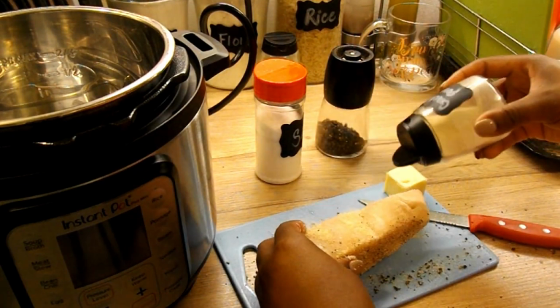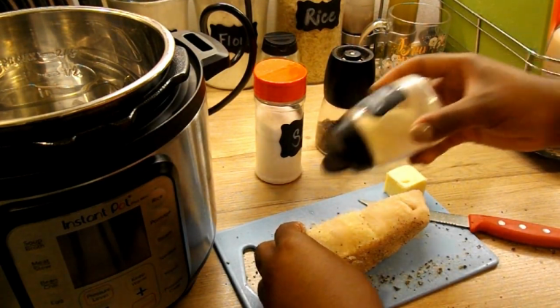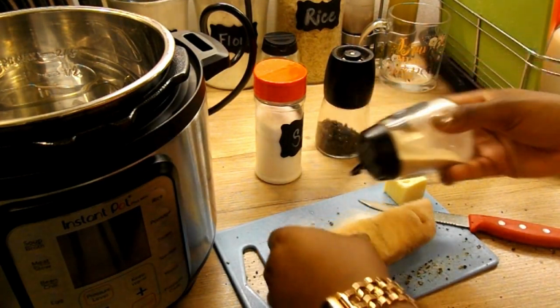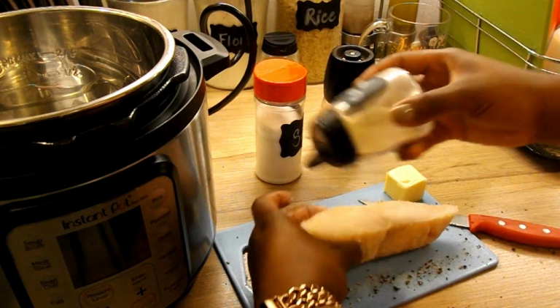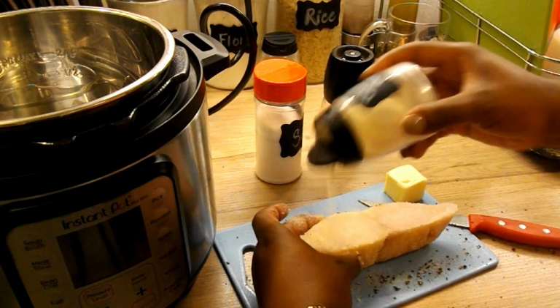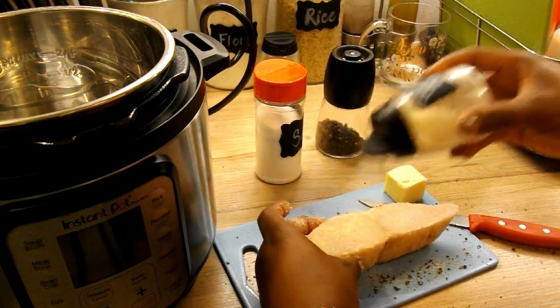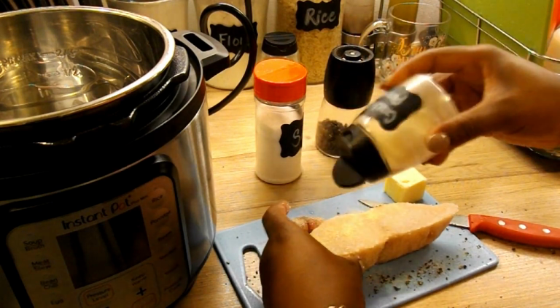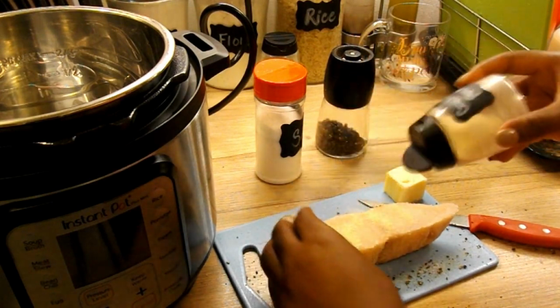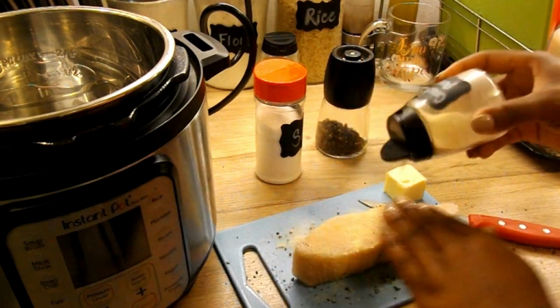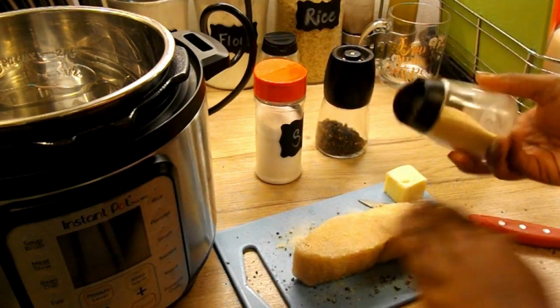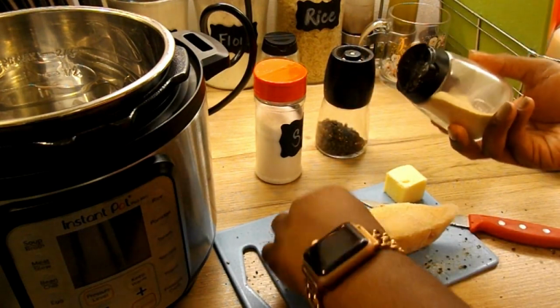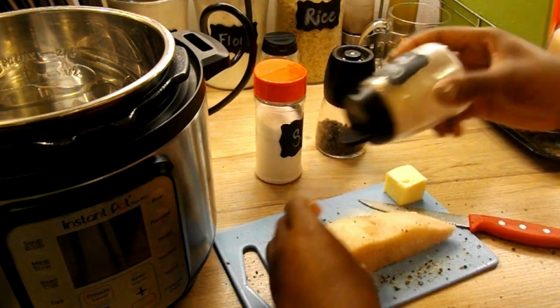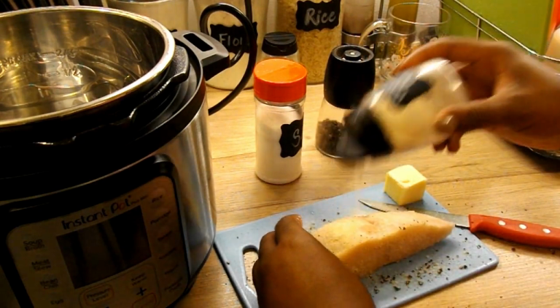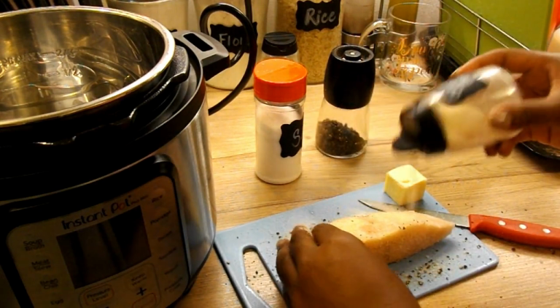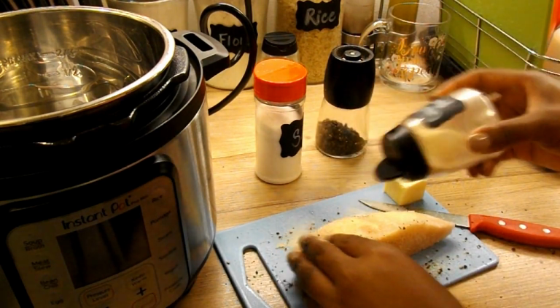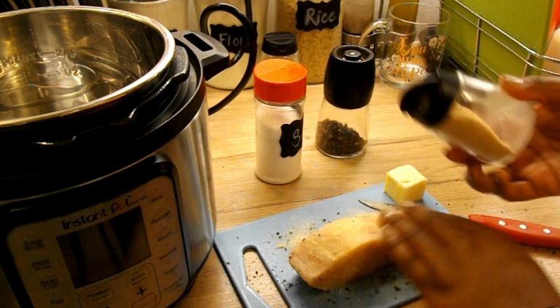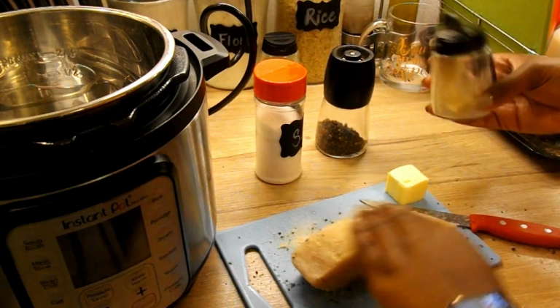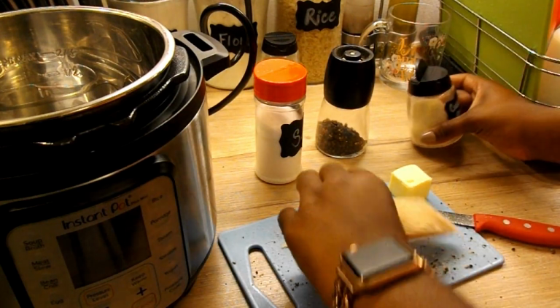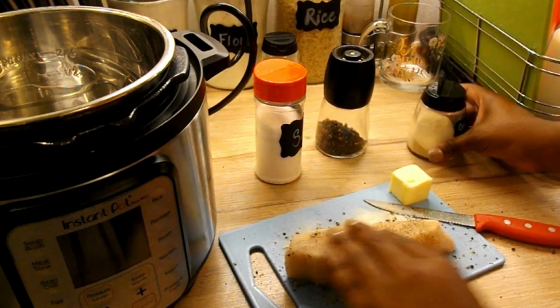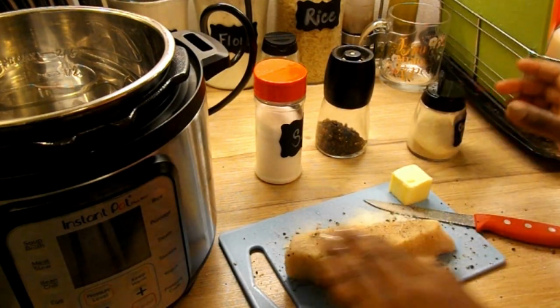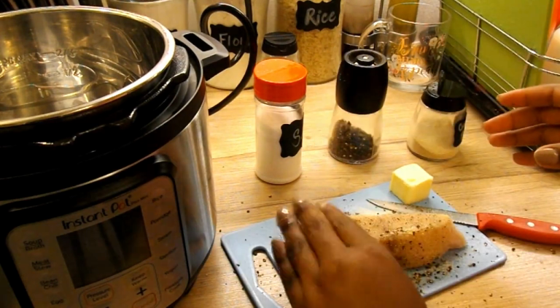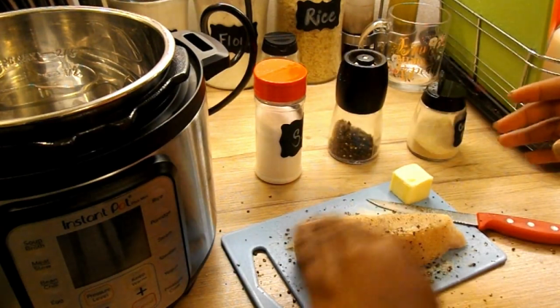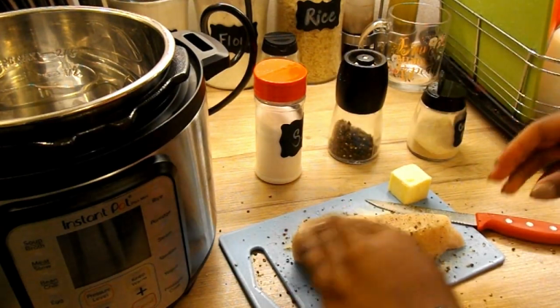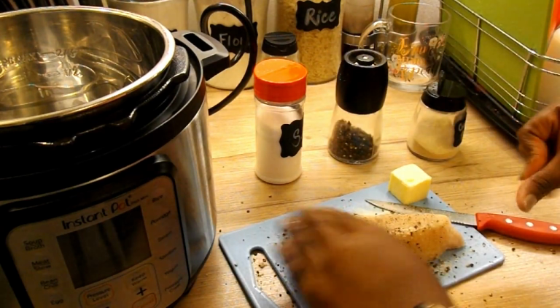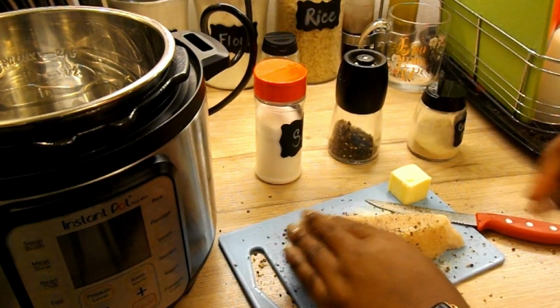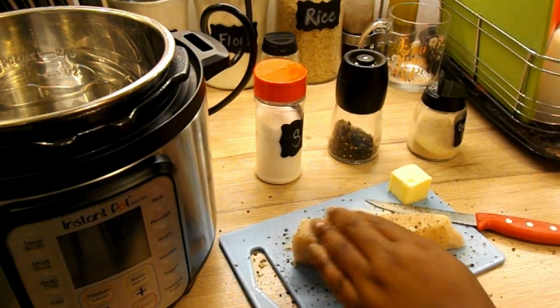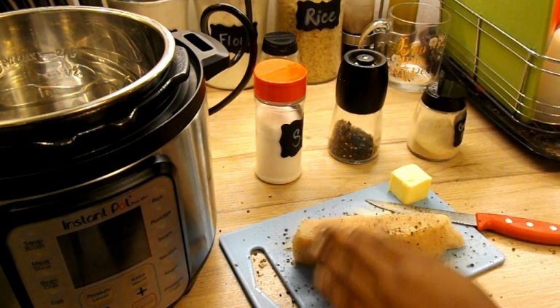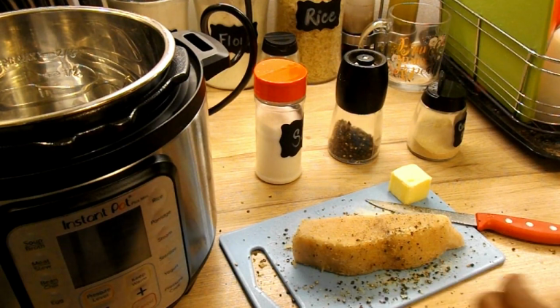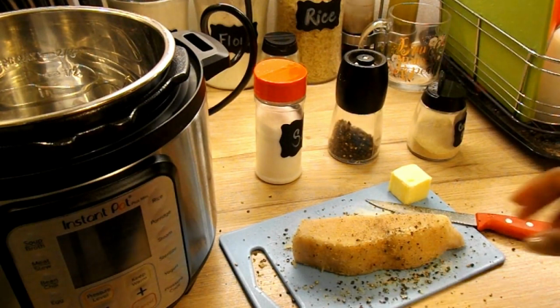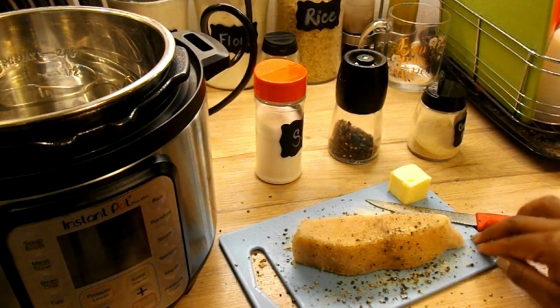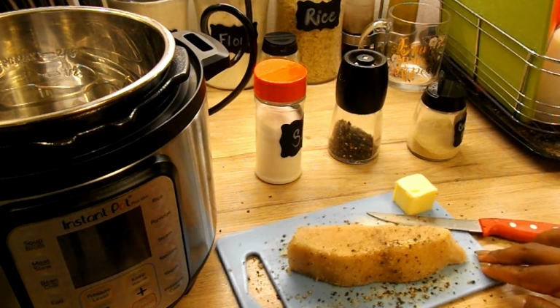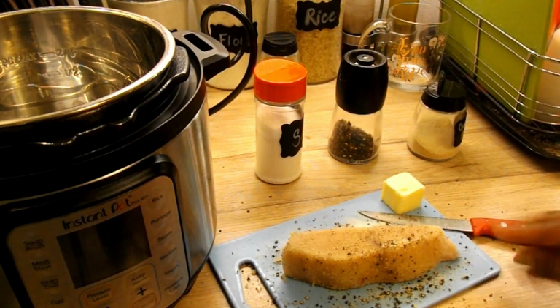I'm really trying to get the garlic powder, the pepper, and the salt rubbed into the filet.